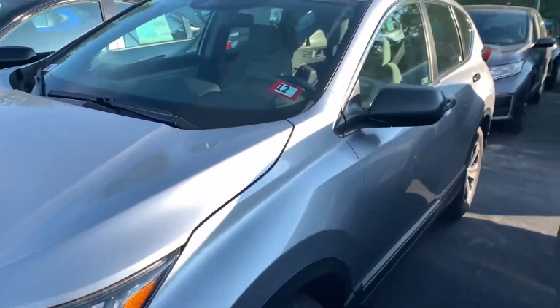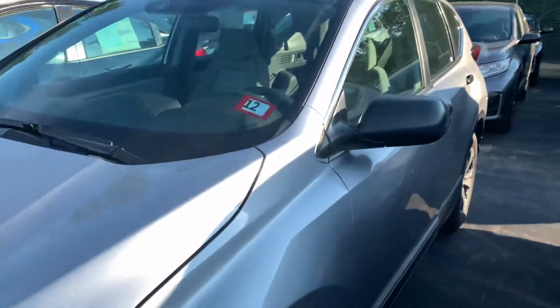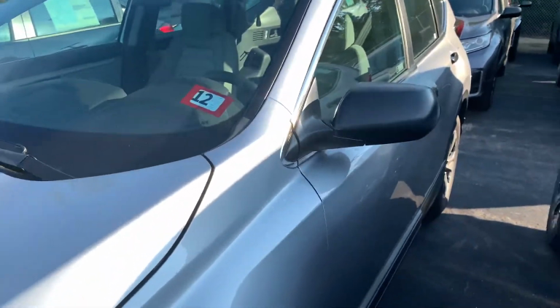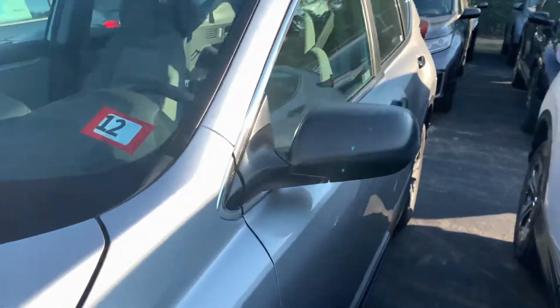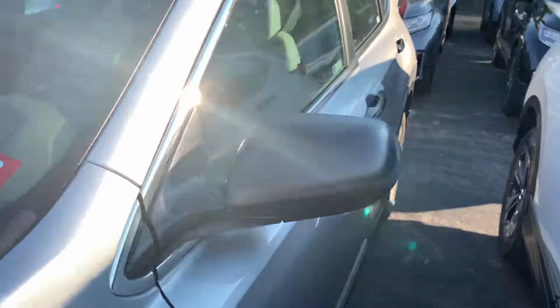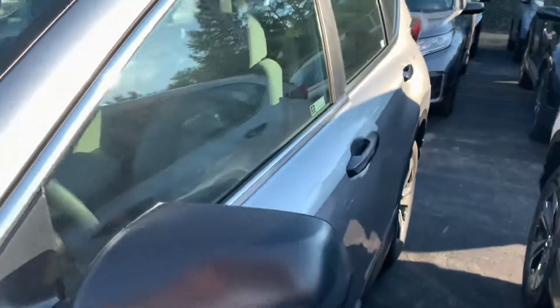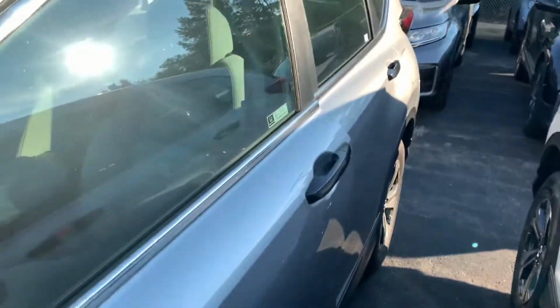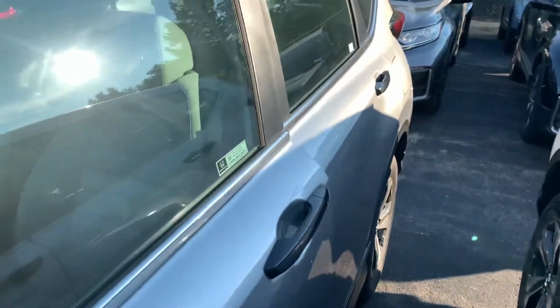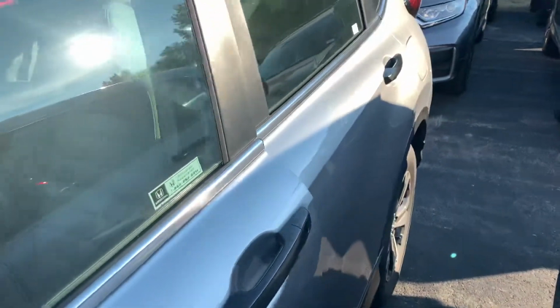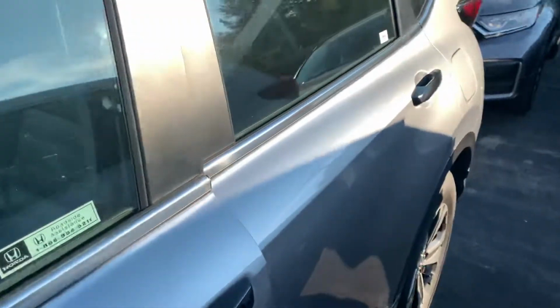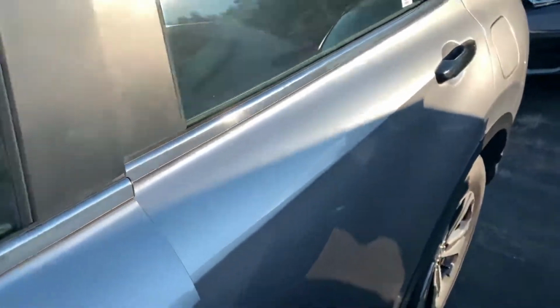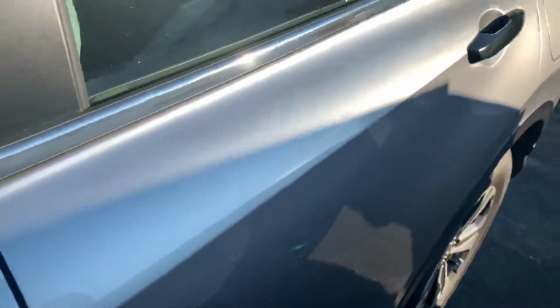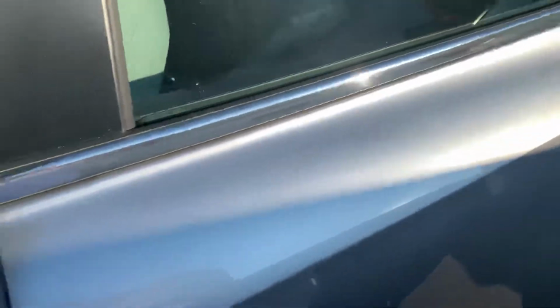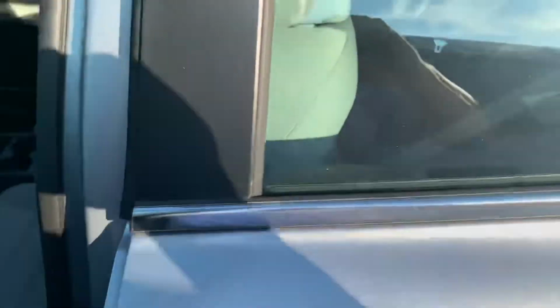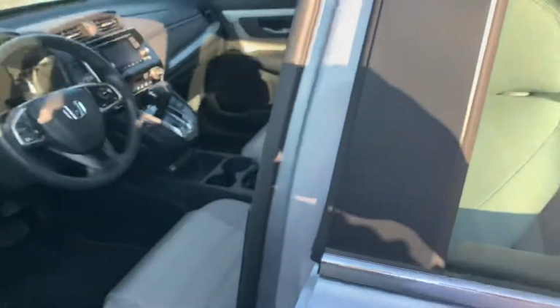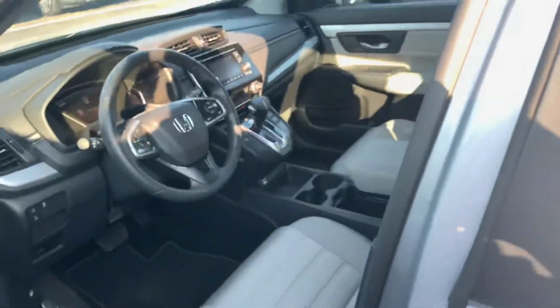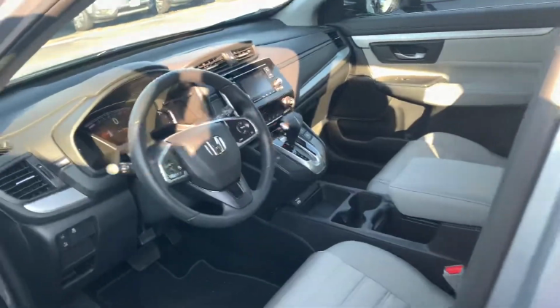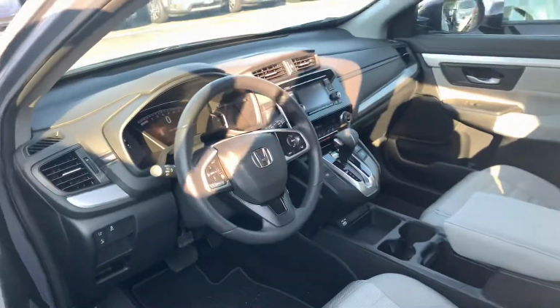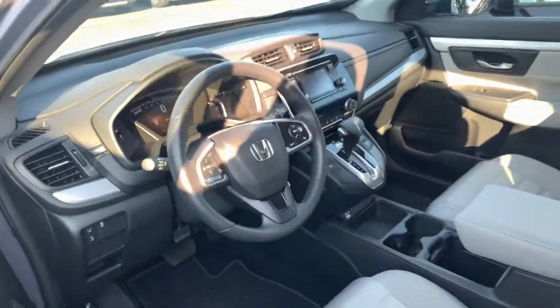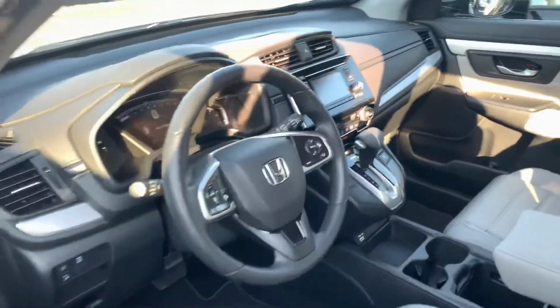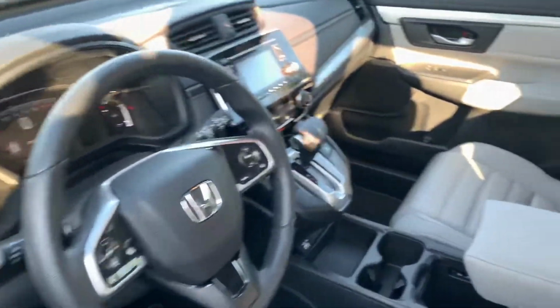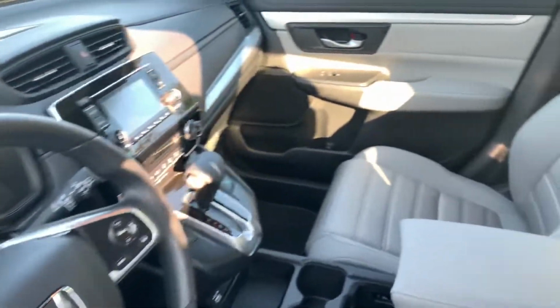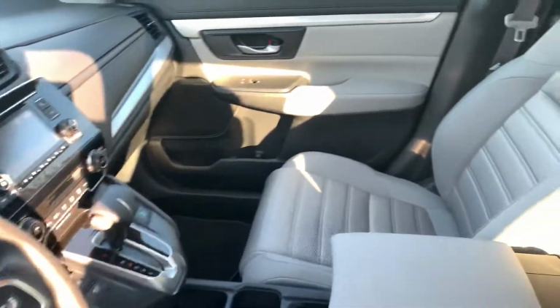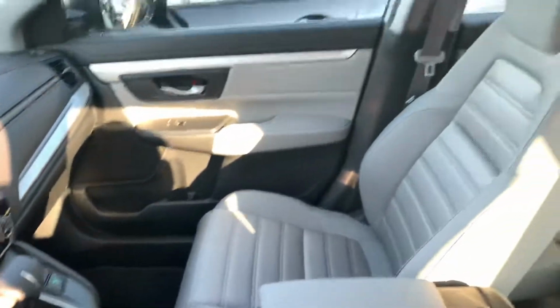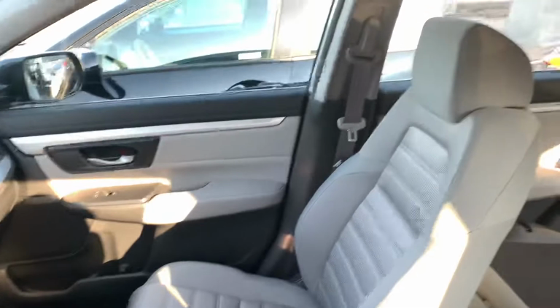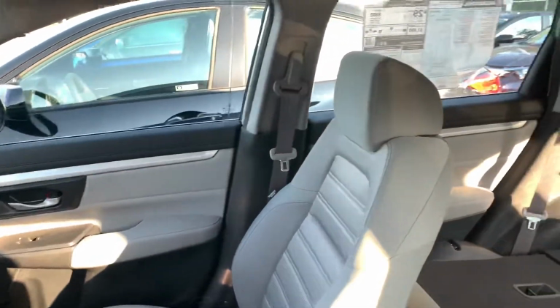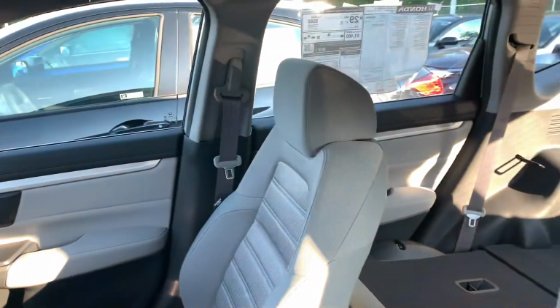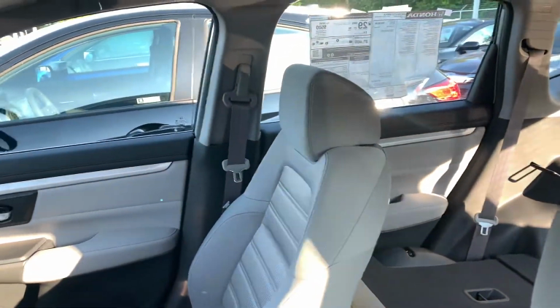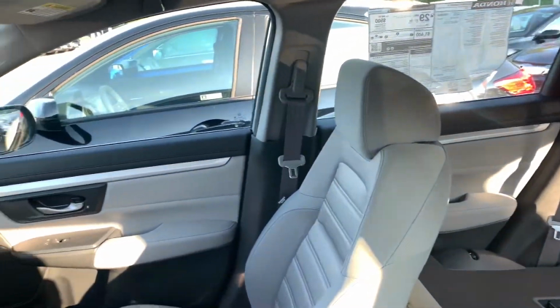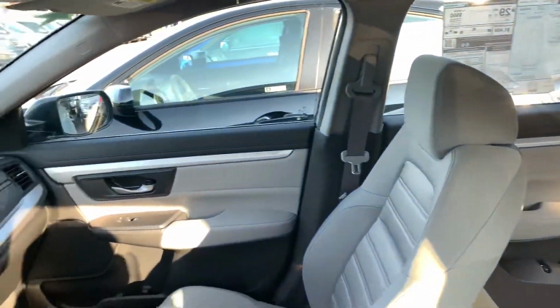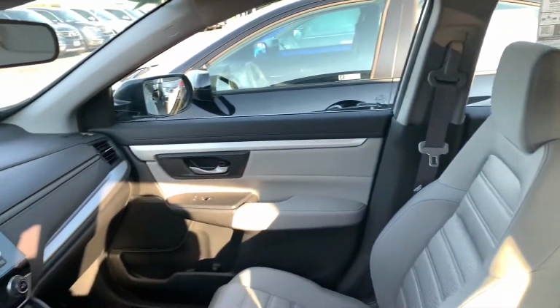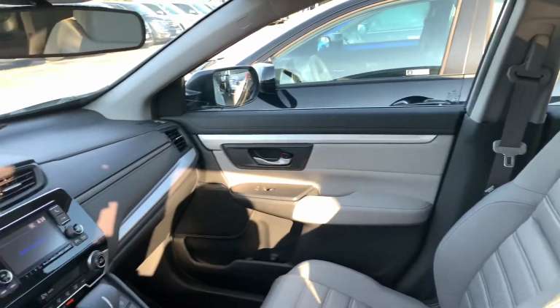This model is lunar silver metallic with gray interior. The LX model does represent the base model CR-V — the most affordable — but it does still offer a host of great features. You do get seating for five in this all-wheel drive vehicle, as well as remote entry with security system.